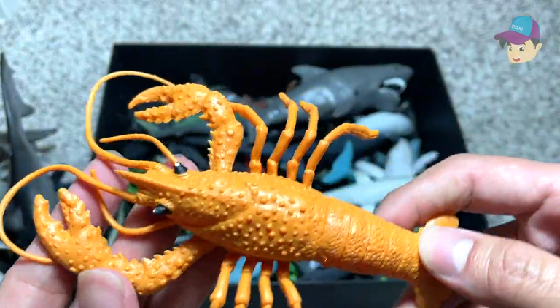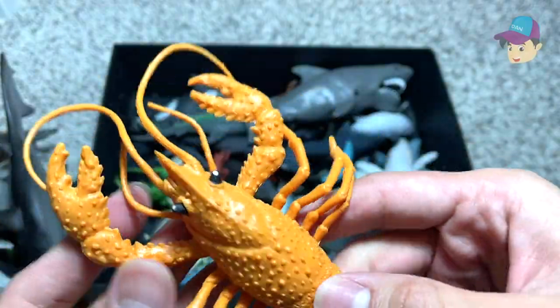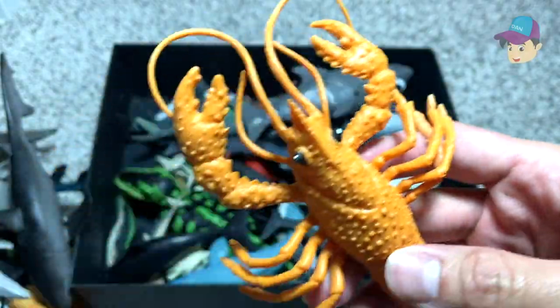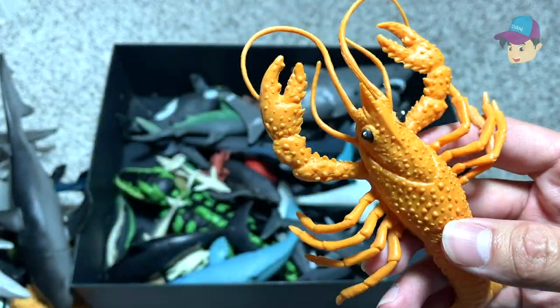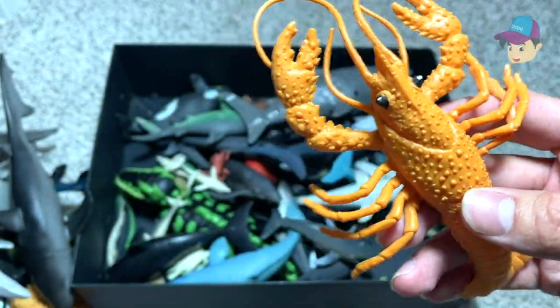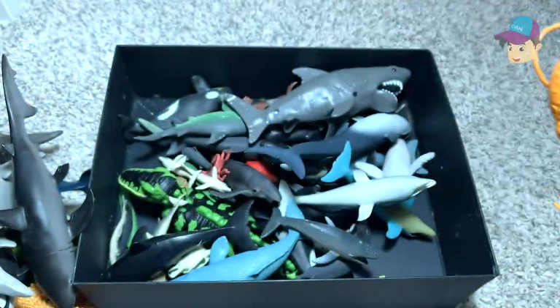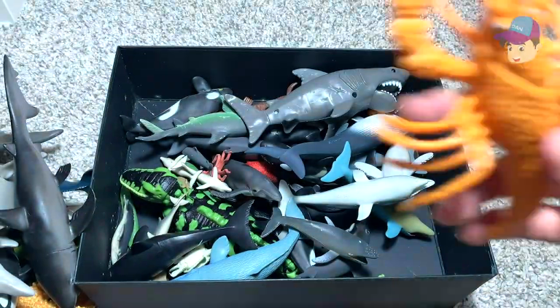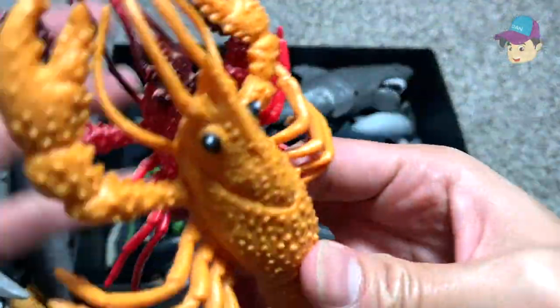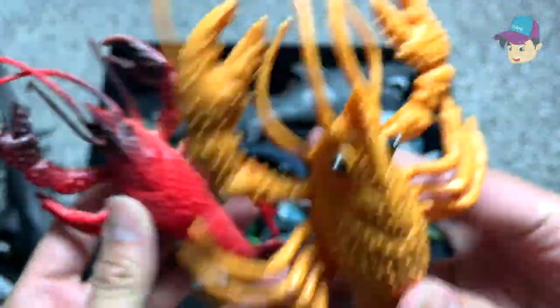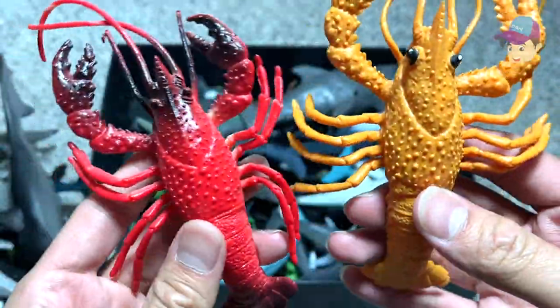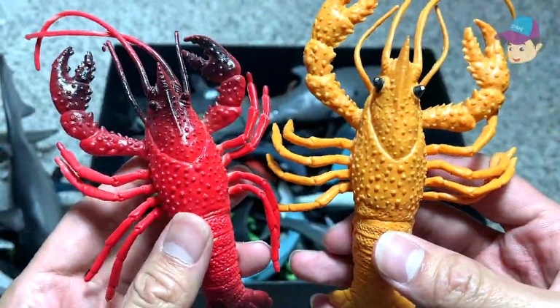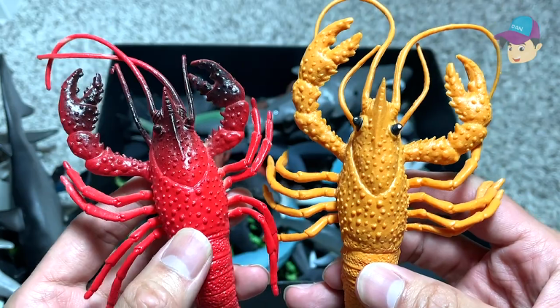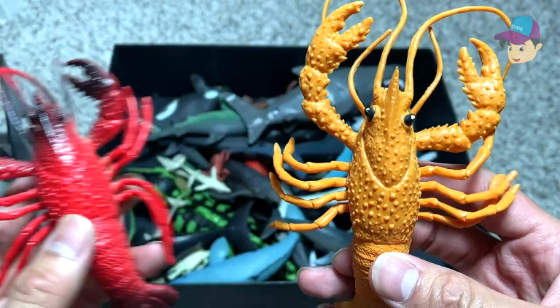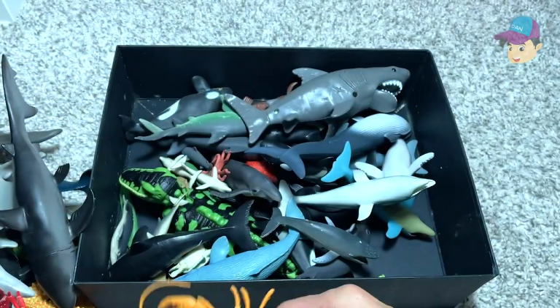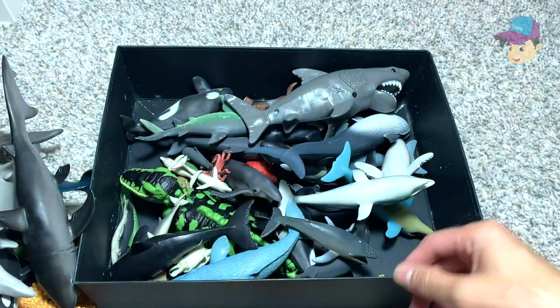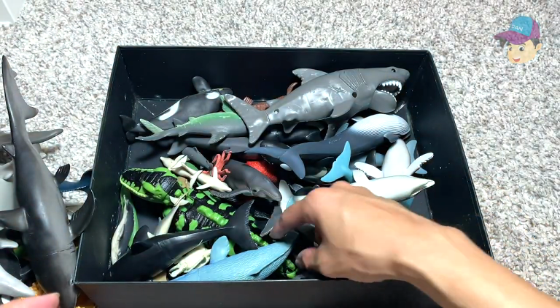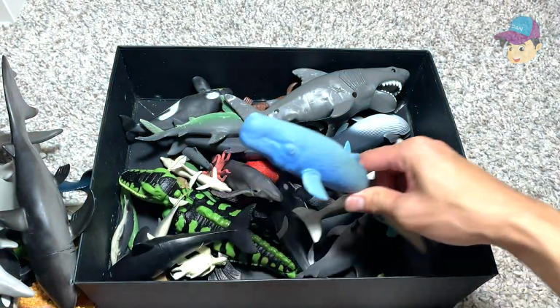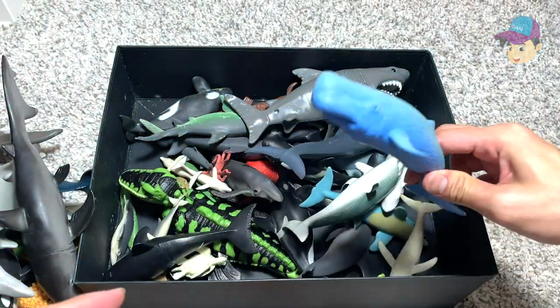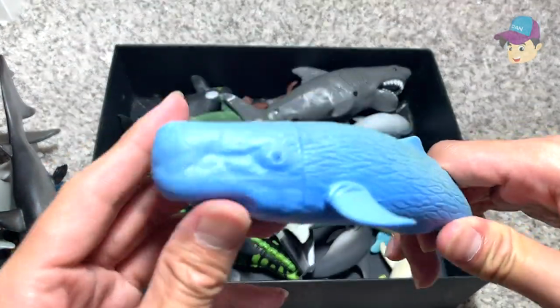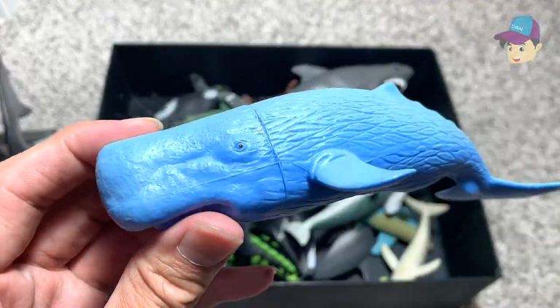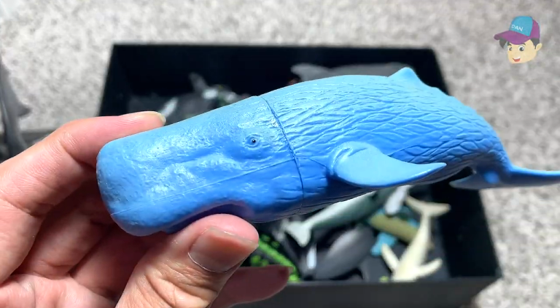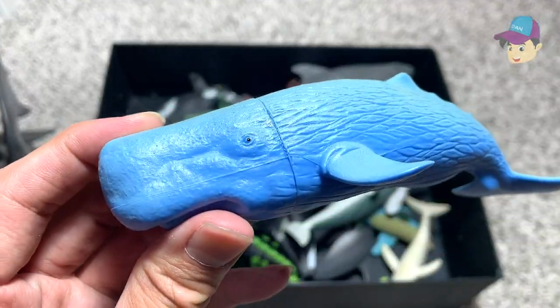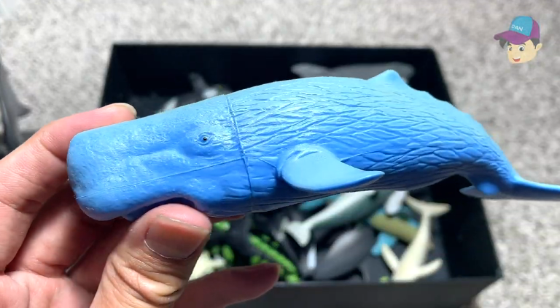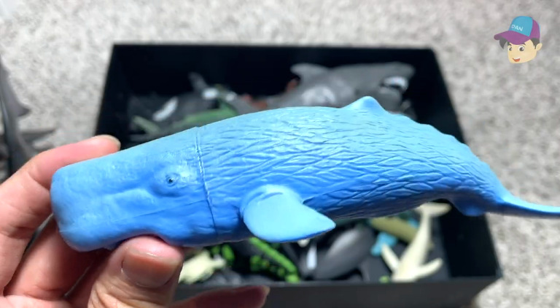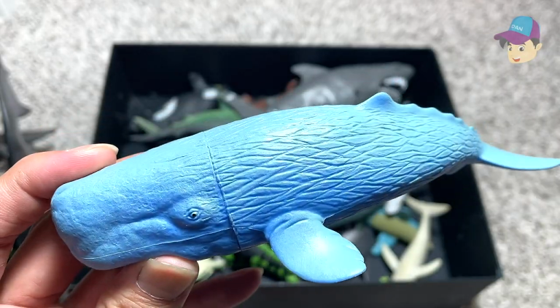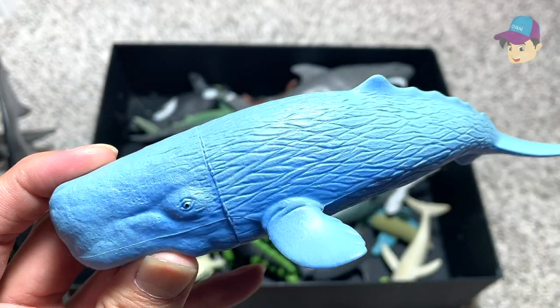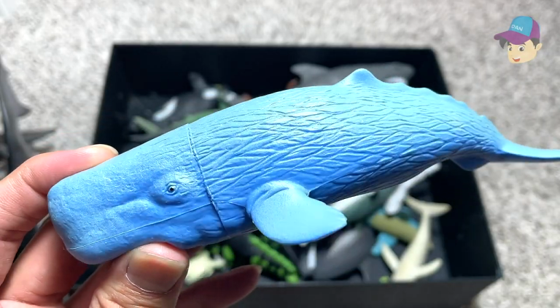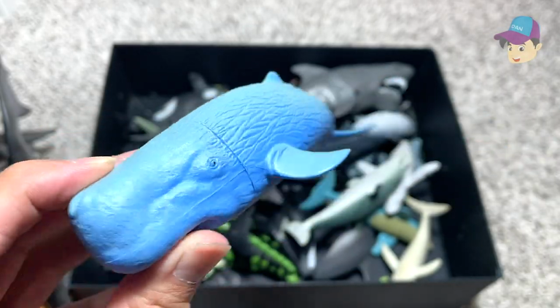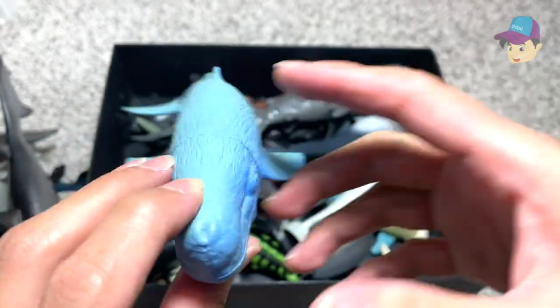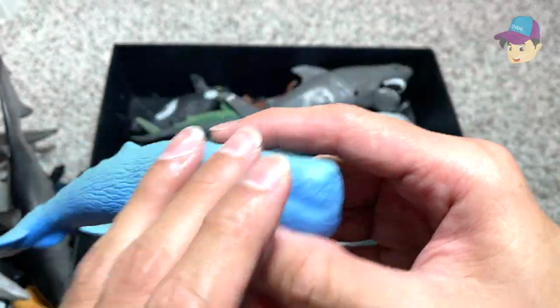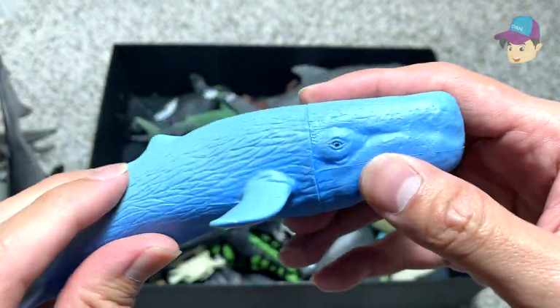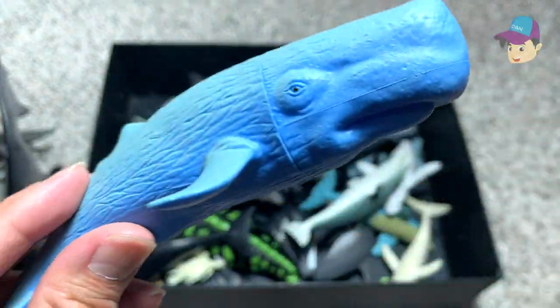Another lobster — previously we had a red lobster, and this is an orange lobster, it's really adorable. And this is a sperm whale, yes — another type of whale, a blue sperm whale.